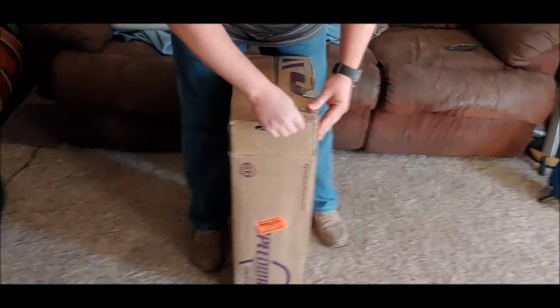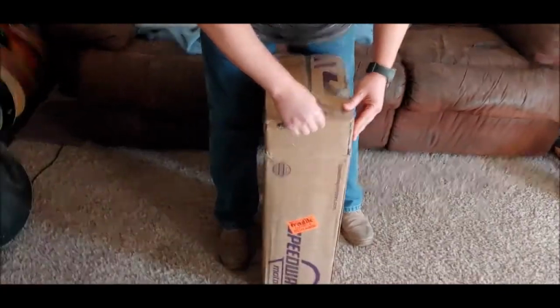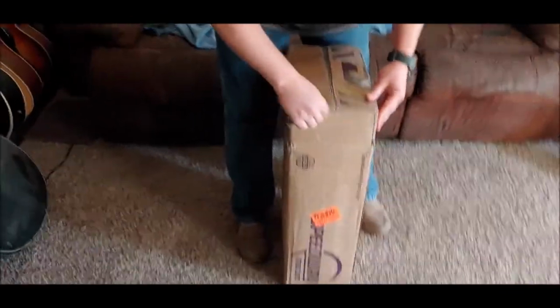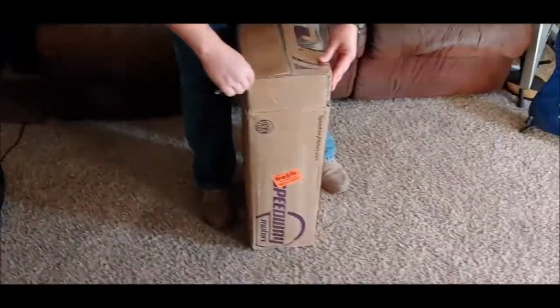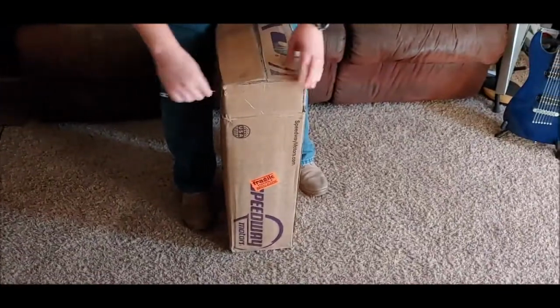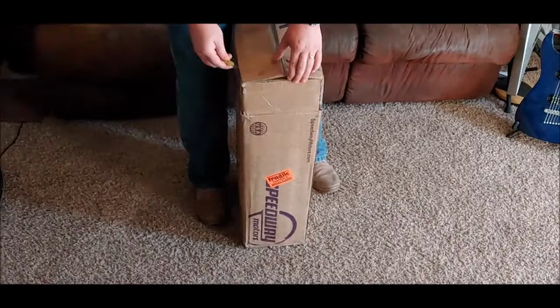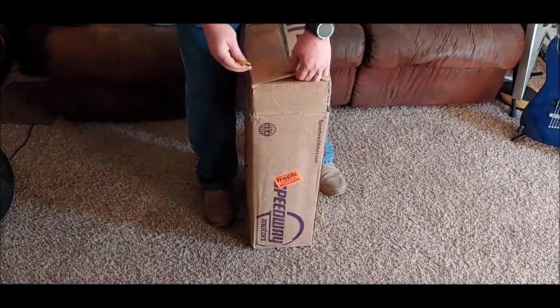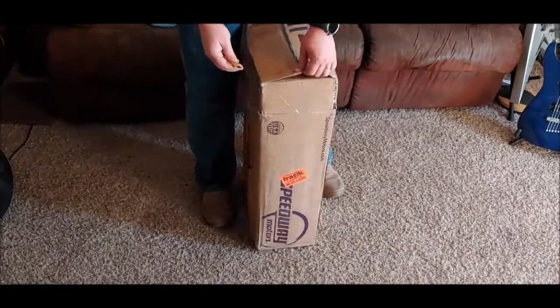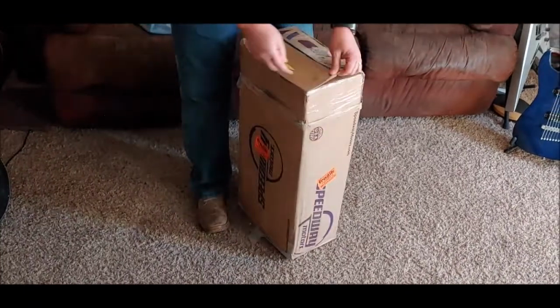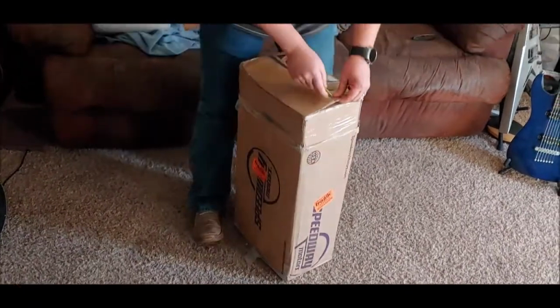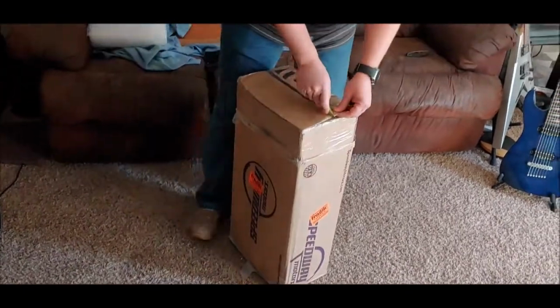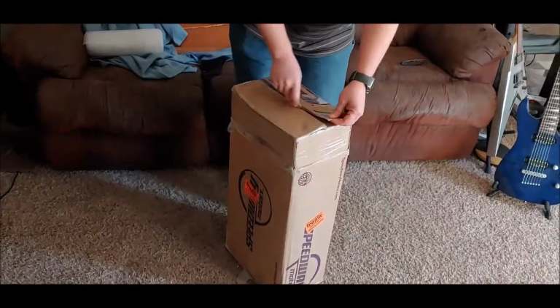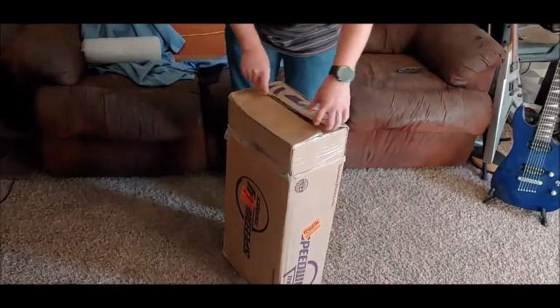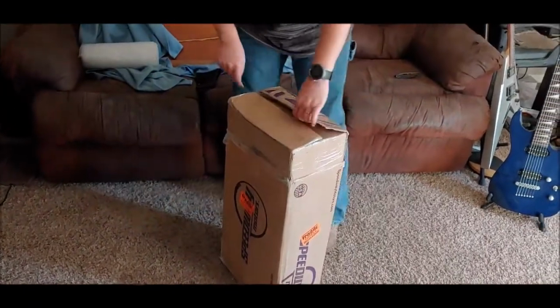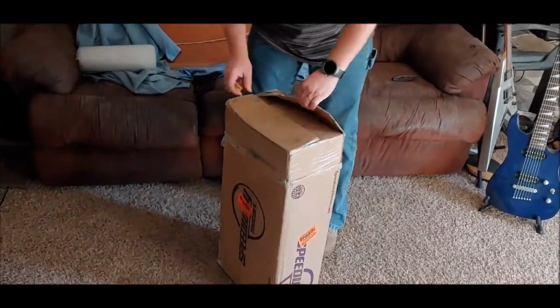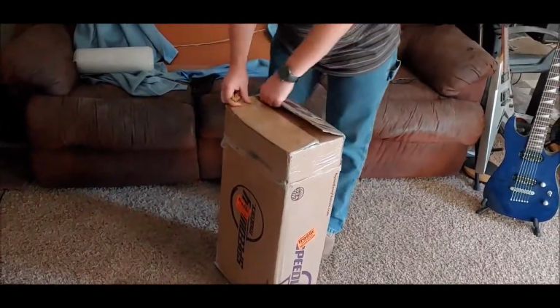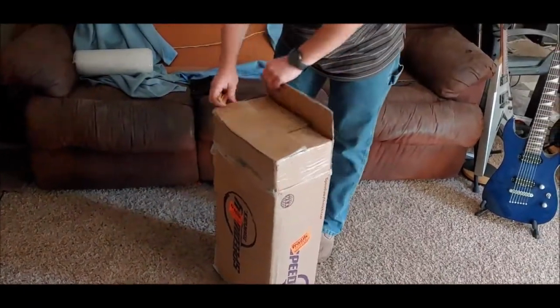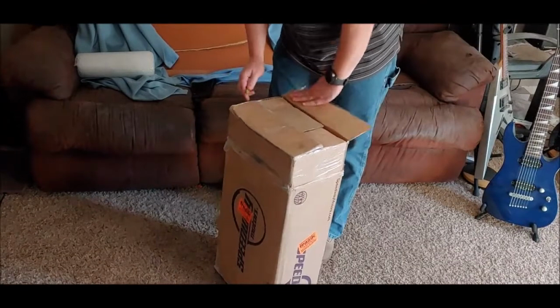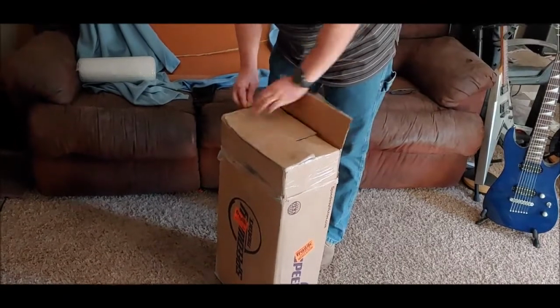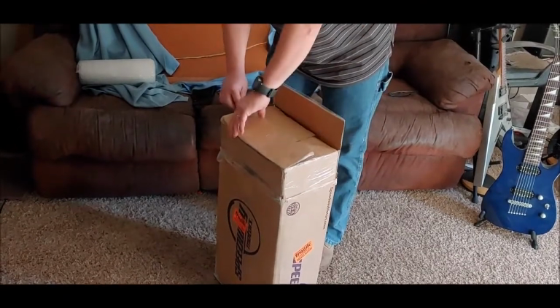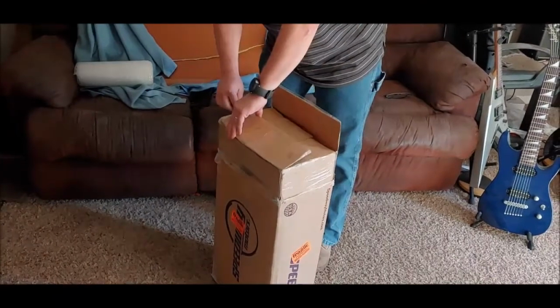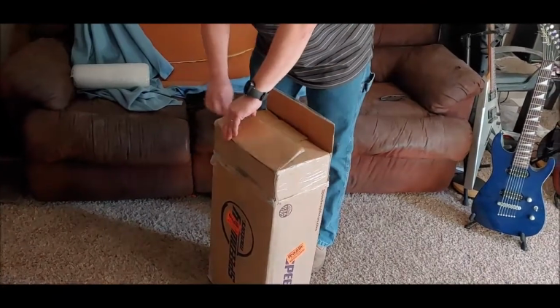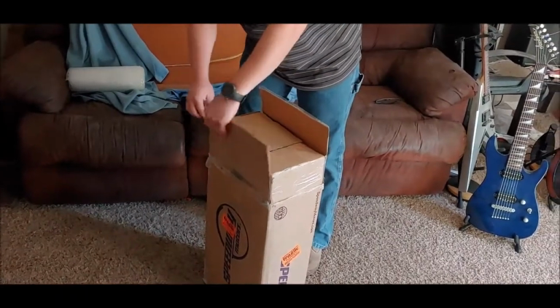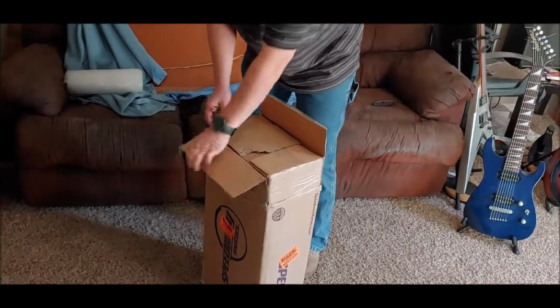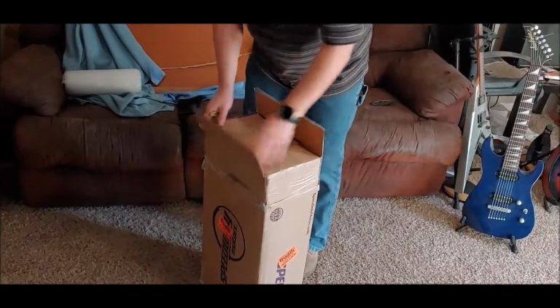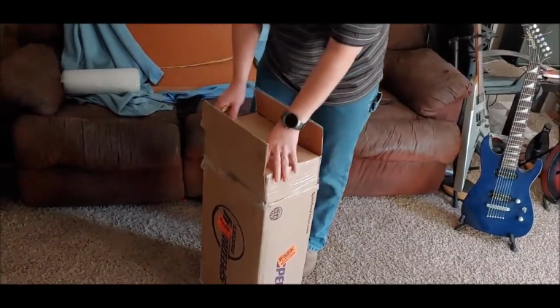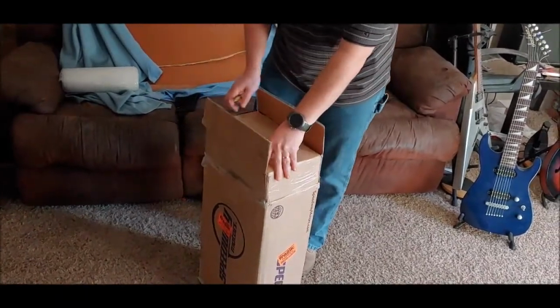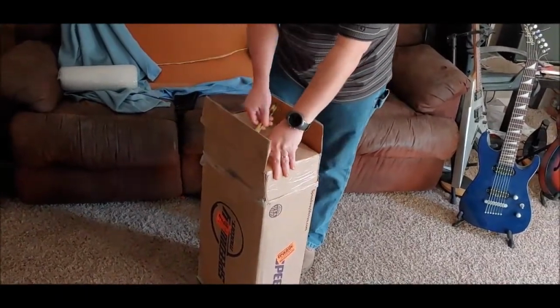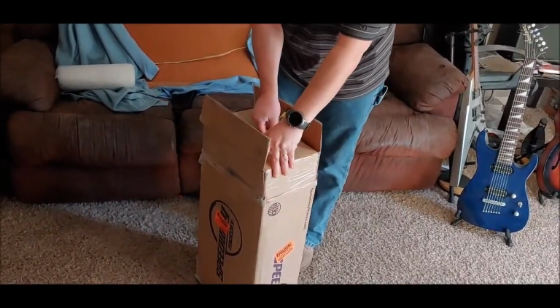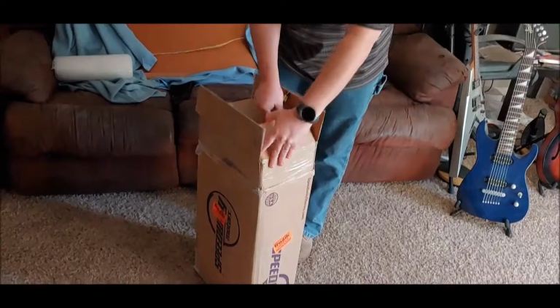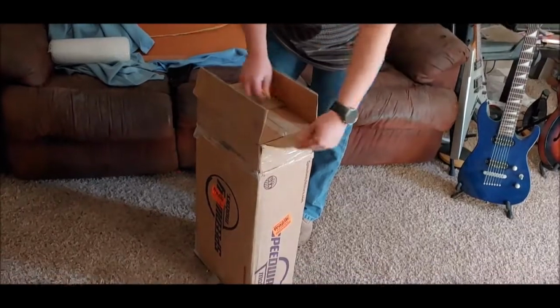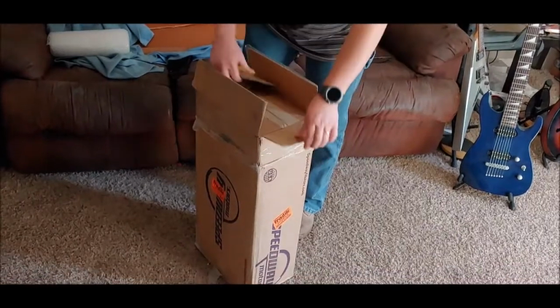If you don't know already, Uncle Doug has sold off a lot of his old vintage amplifiers, and this is one of them that he offered as a purchase on his Facebook page. And so I got it.